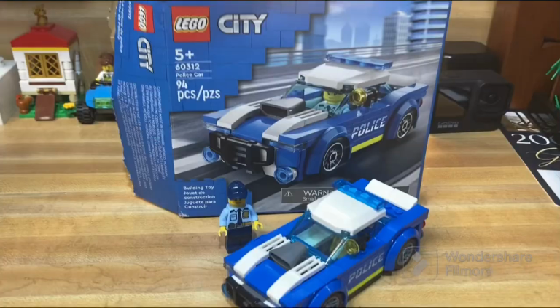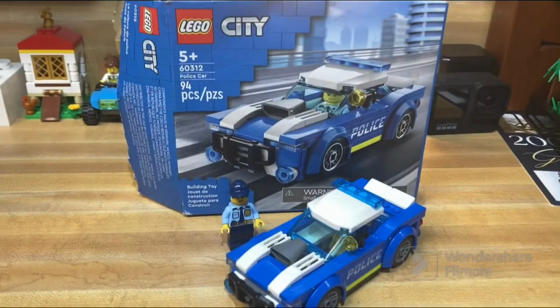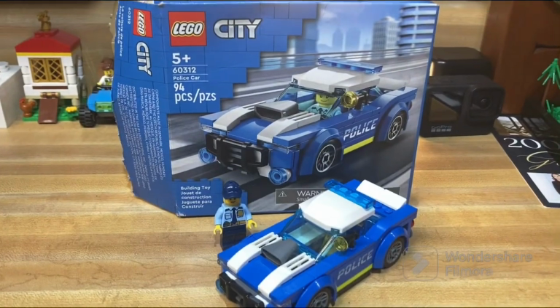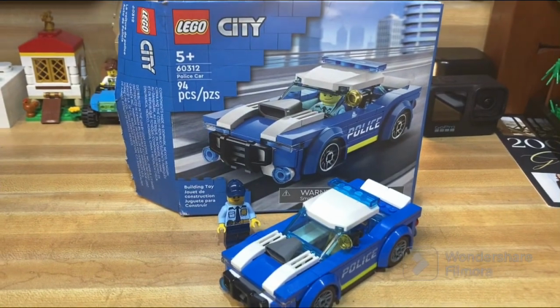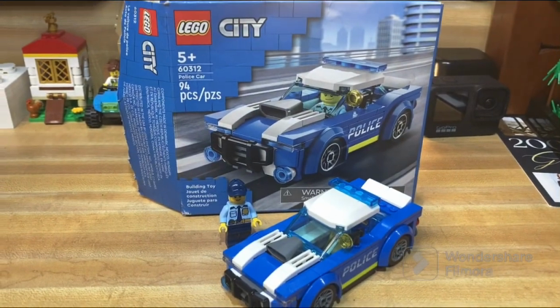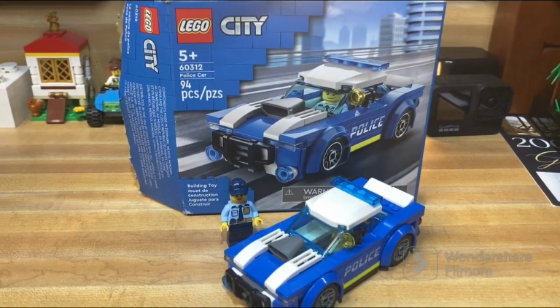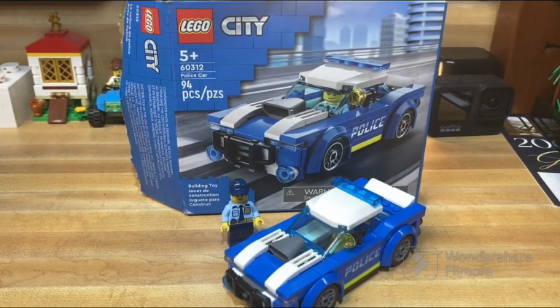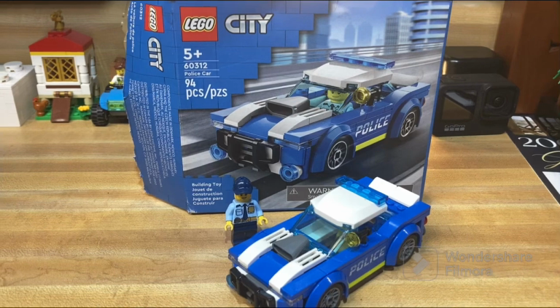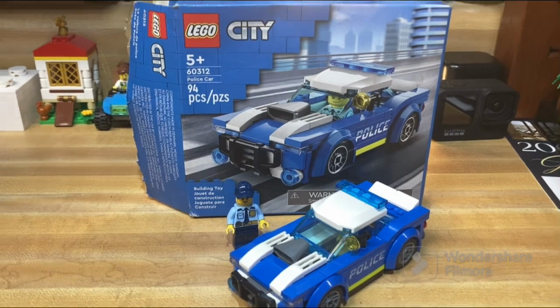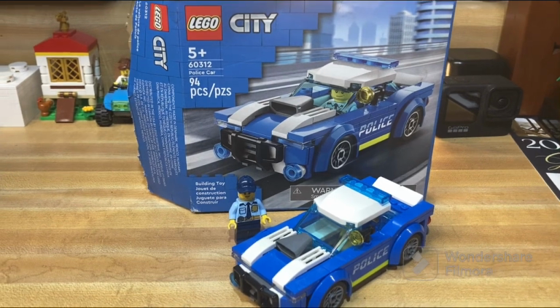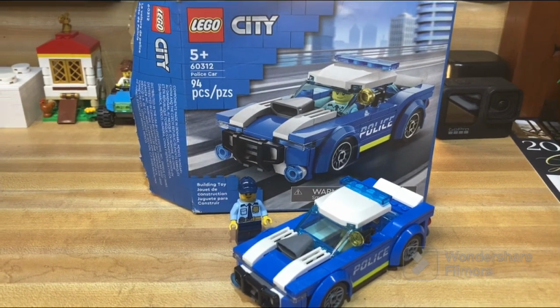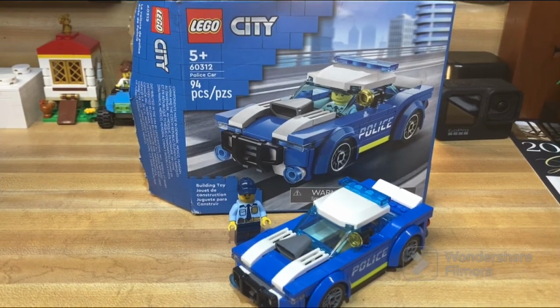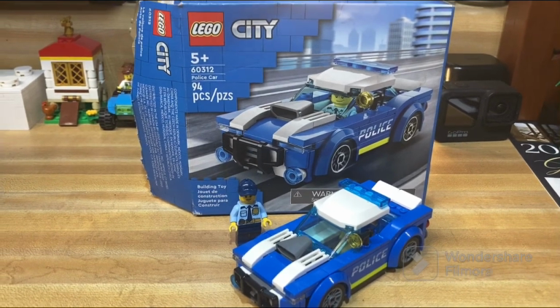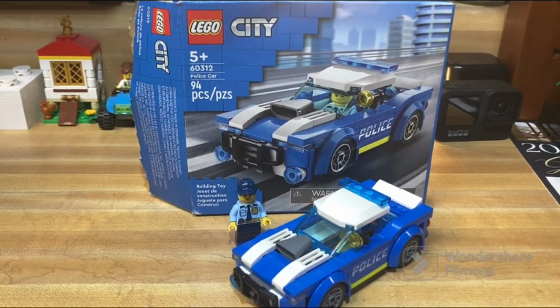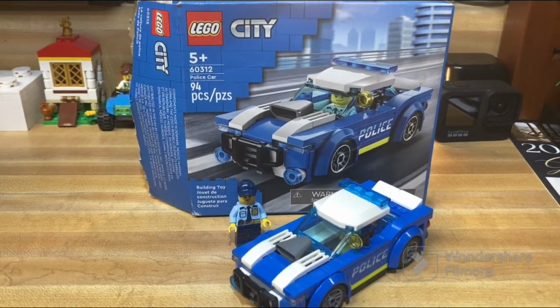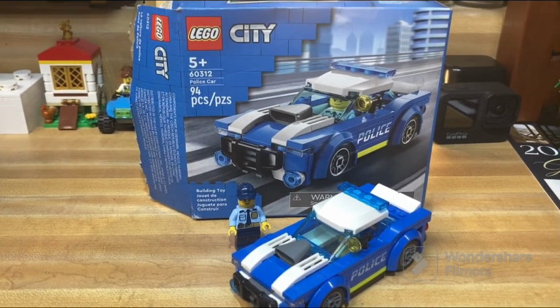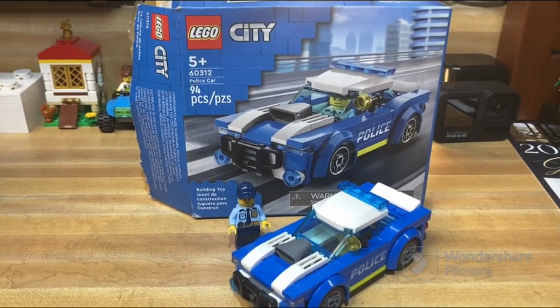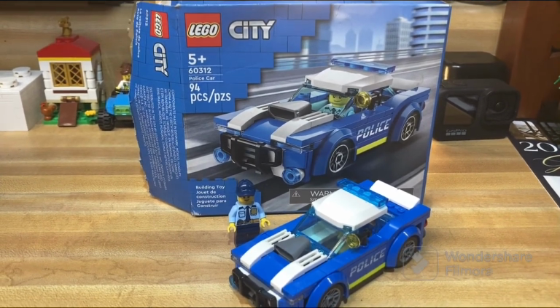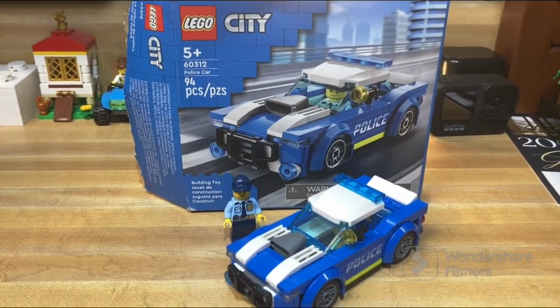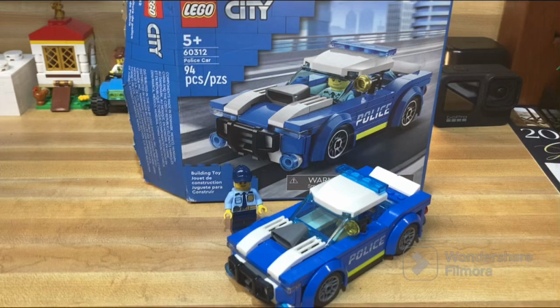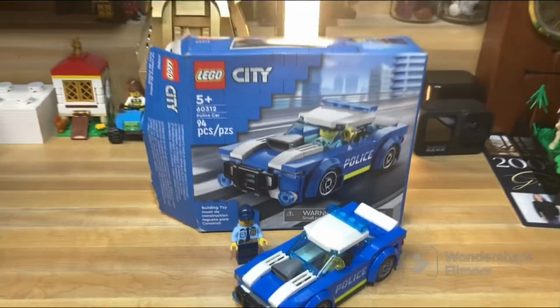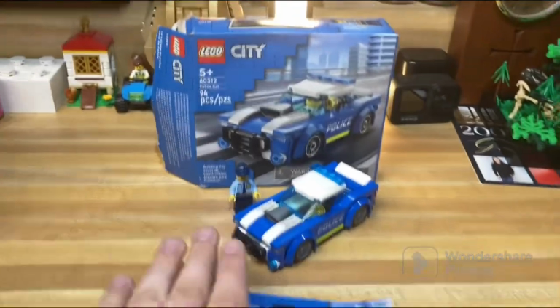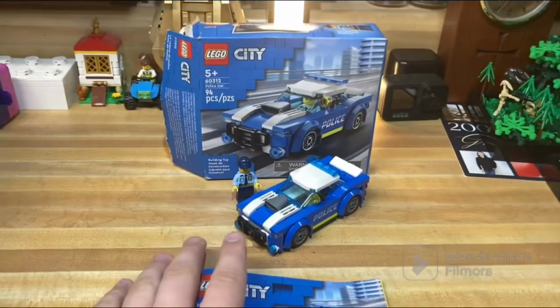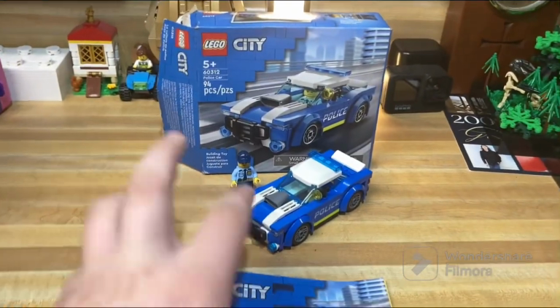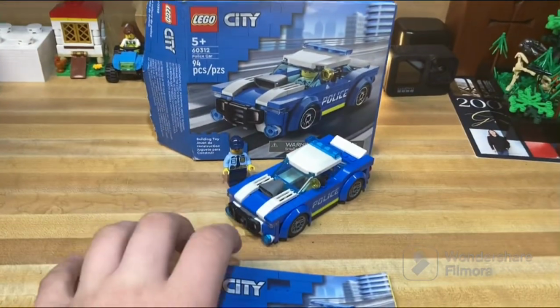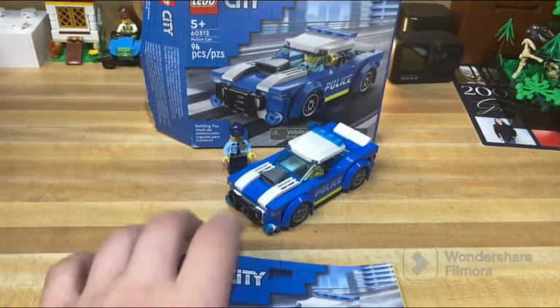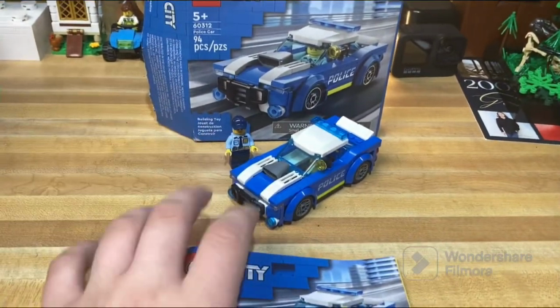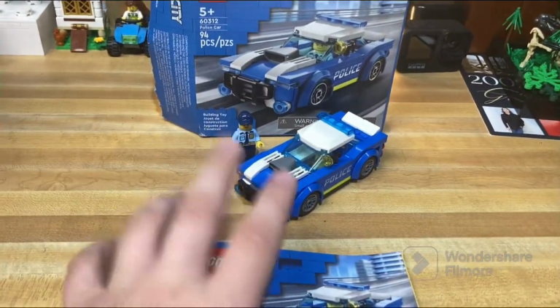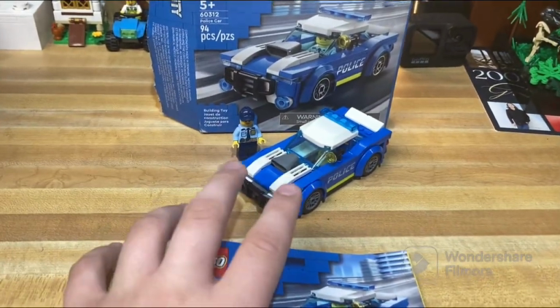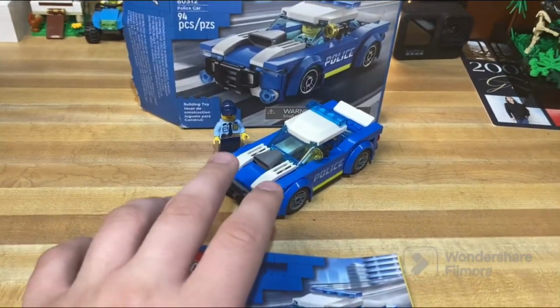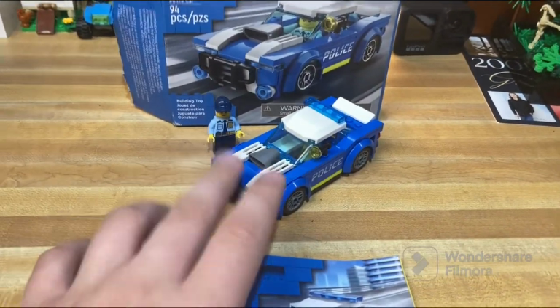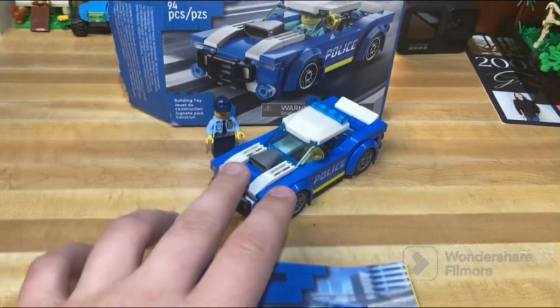Hello, welcome to this review of LEGO City set 60312 Police Car. It has 94 pieces and is rated for ages 5 plus. Those who know my channel might know that I've already reviewed this set a while ago.